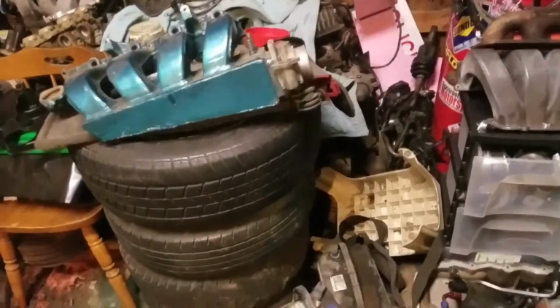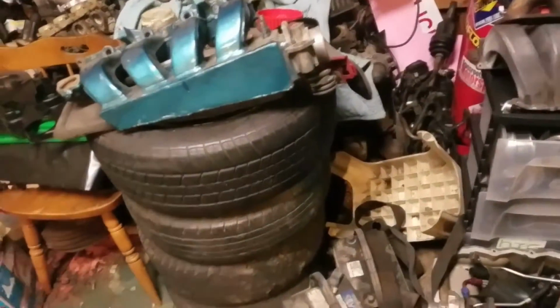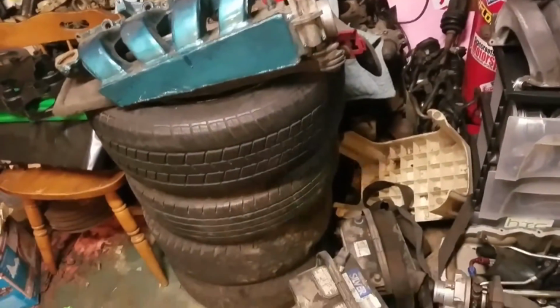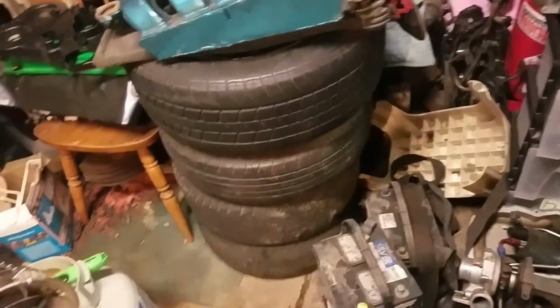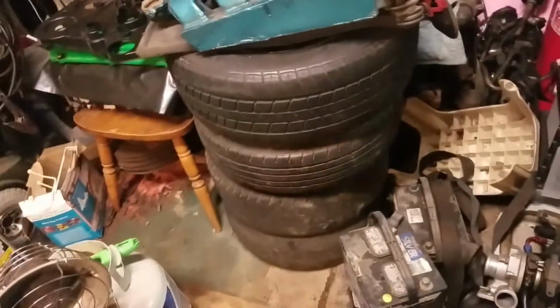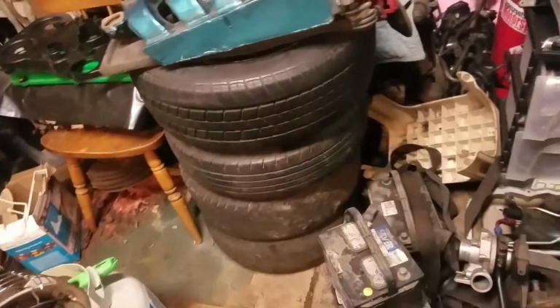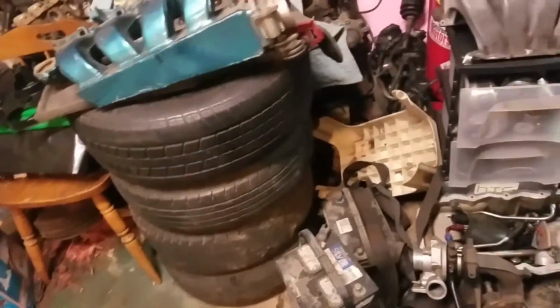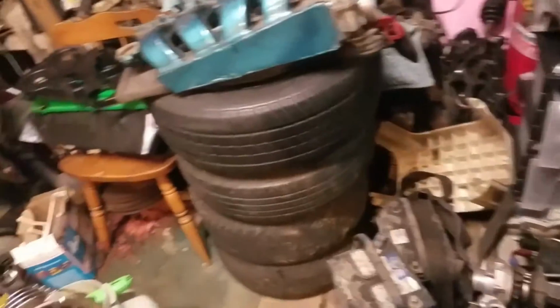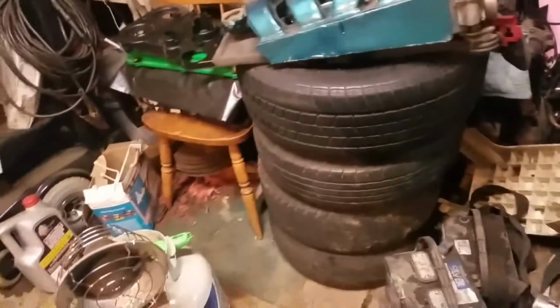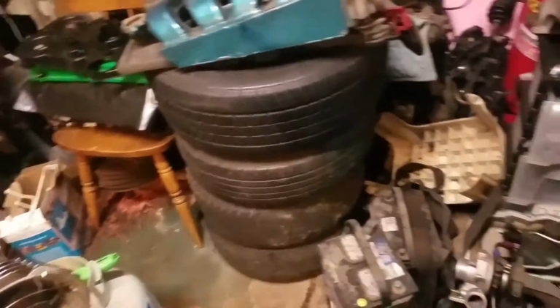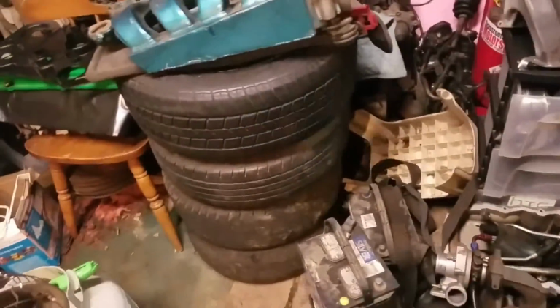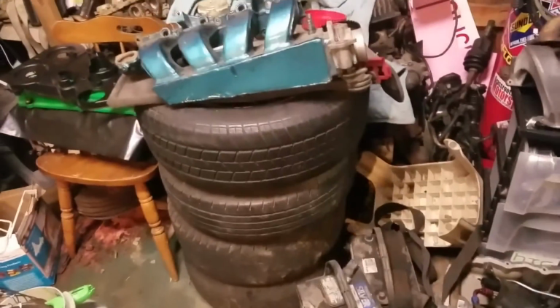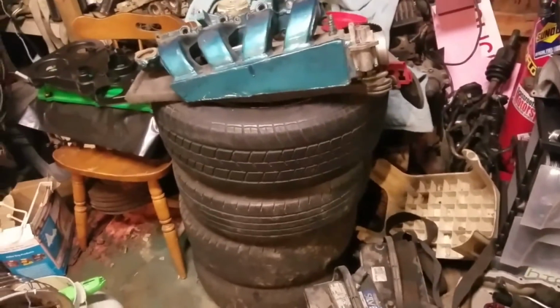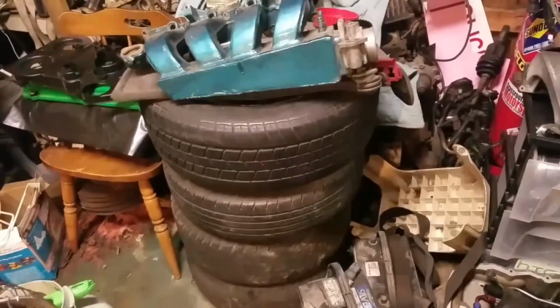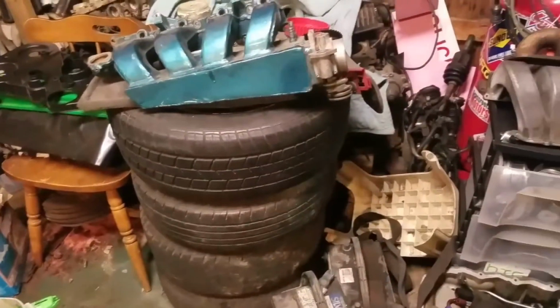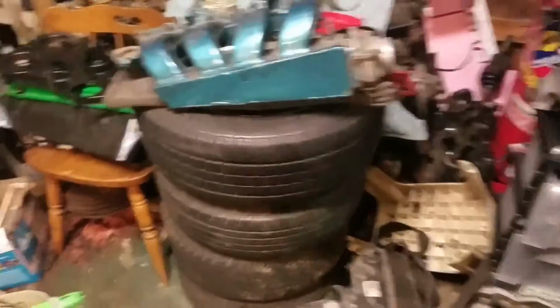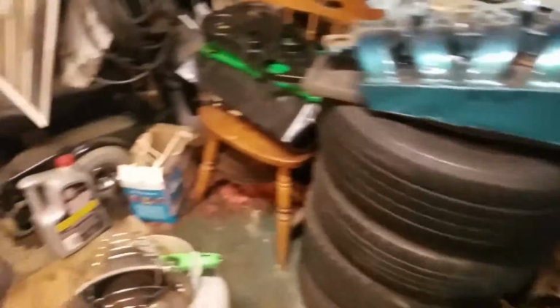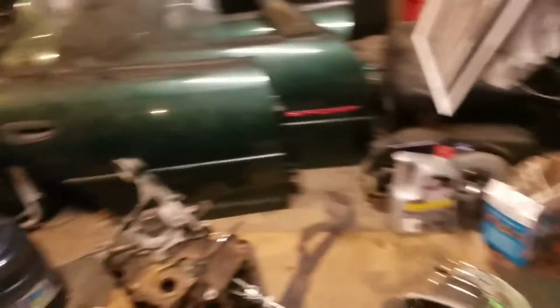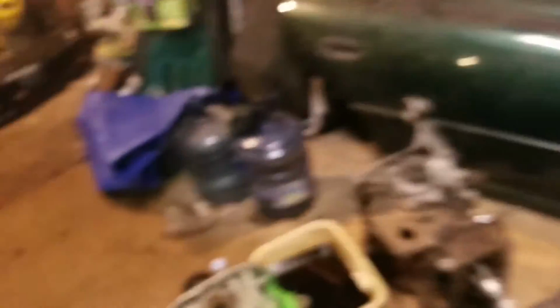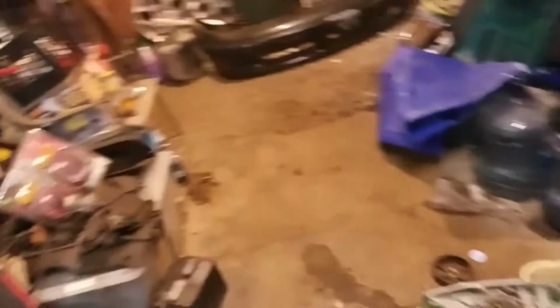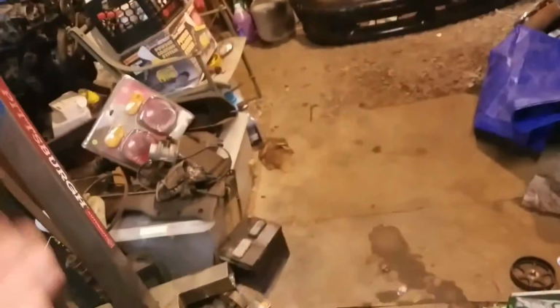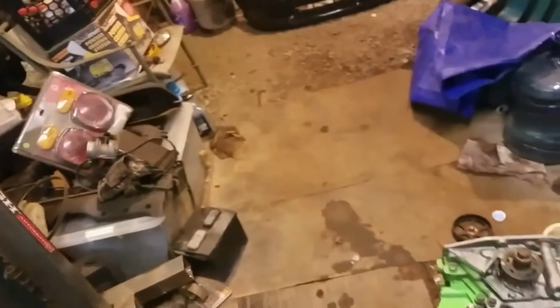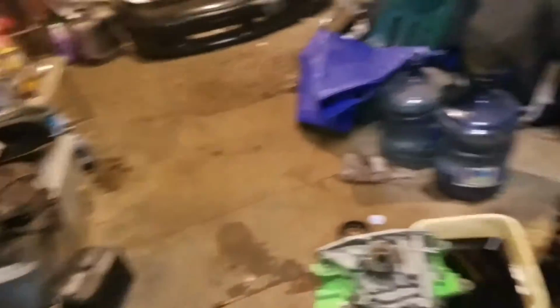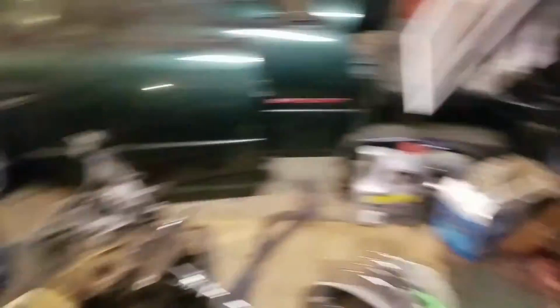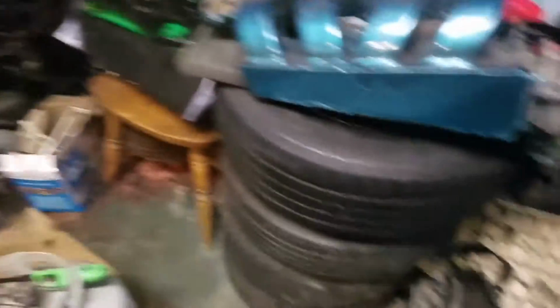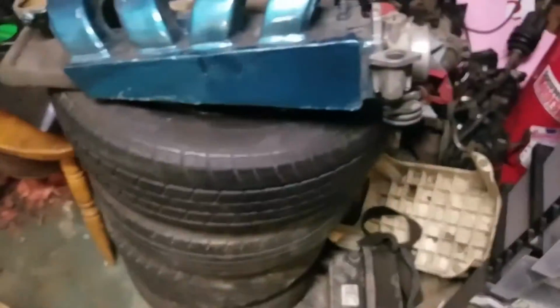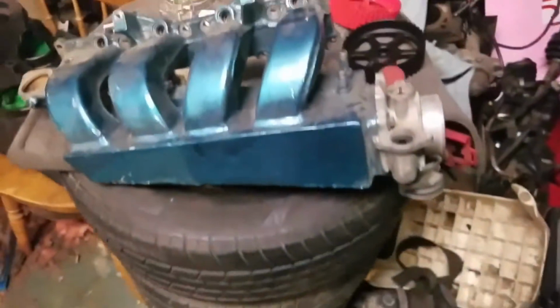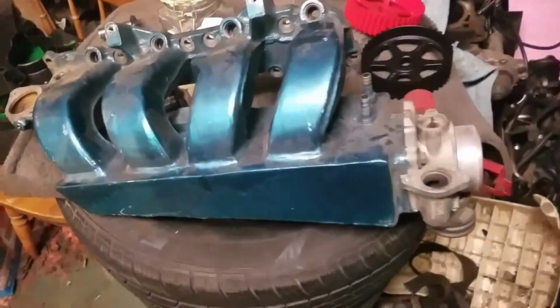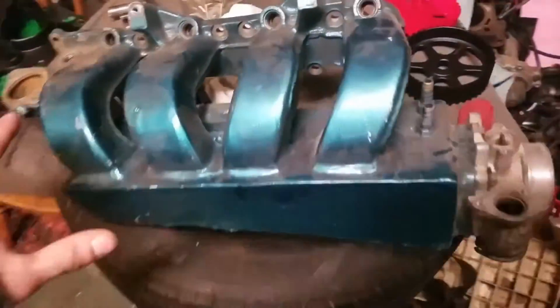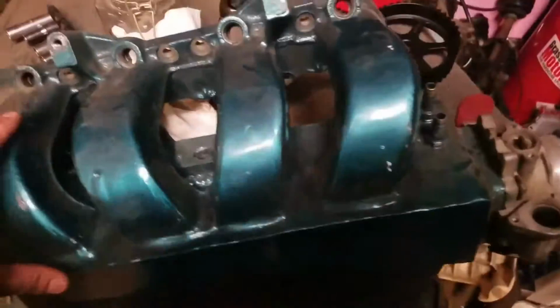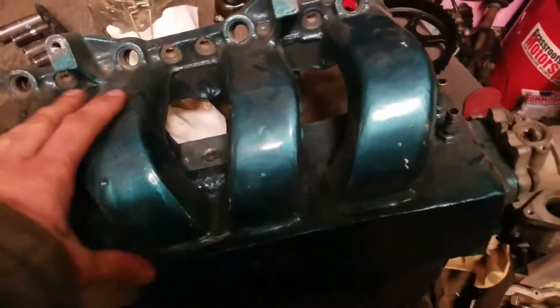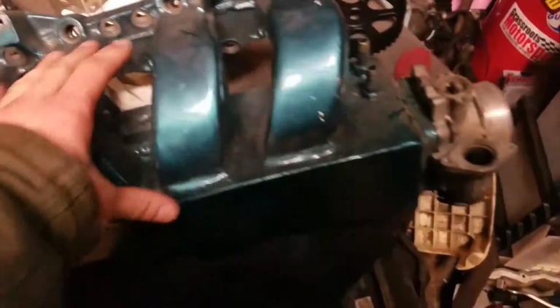We're just gonna make a video of all the things I have for my turbo build - all the toys and gadgets I've saved up for my neon turbo build, my 600 horsepower build. I'm gonna start out with this beautiful box intake I have.